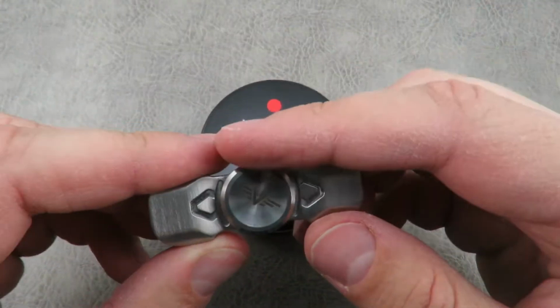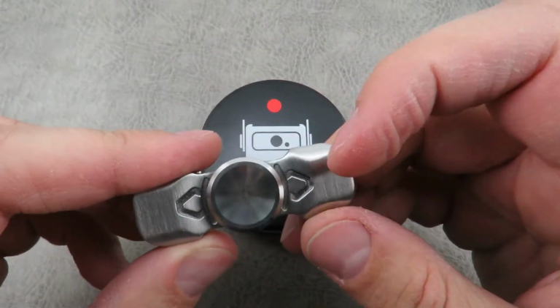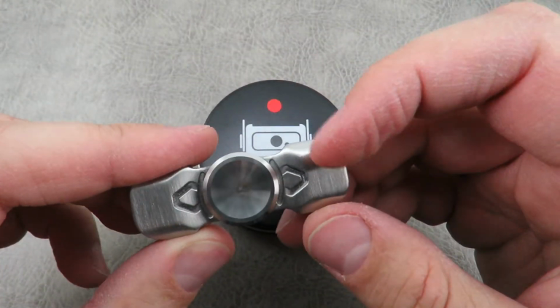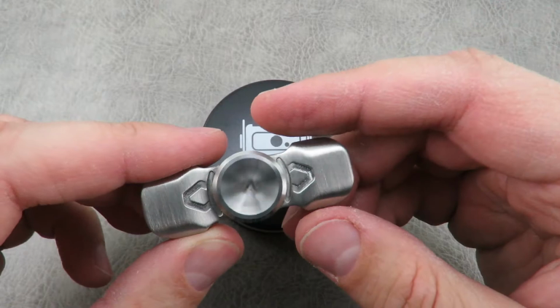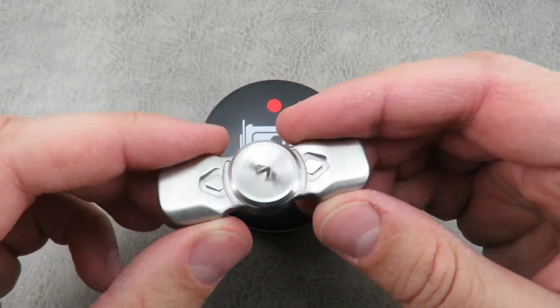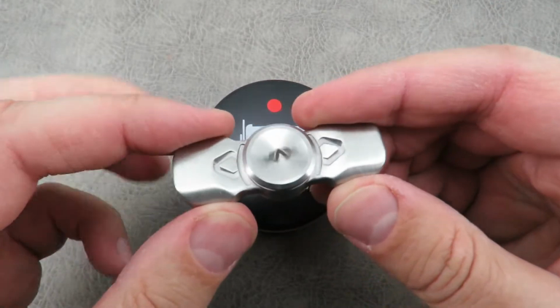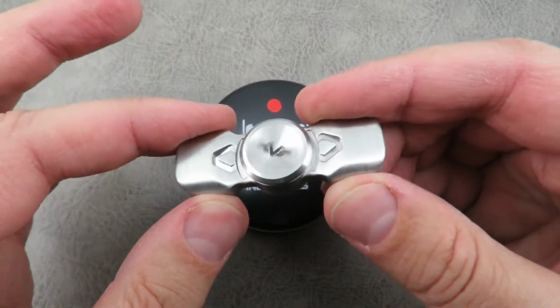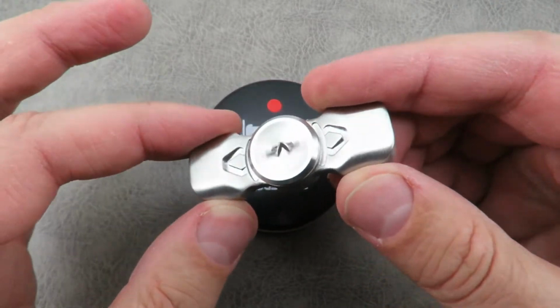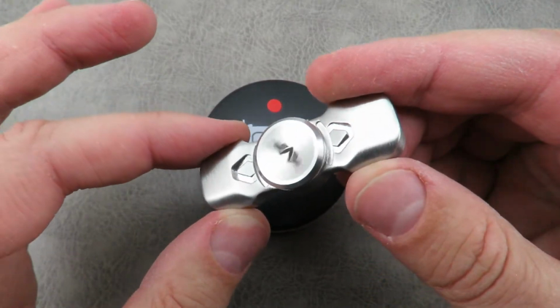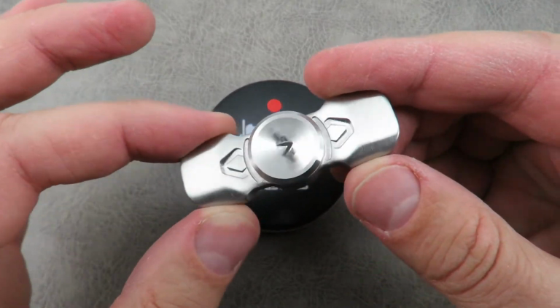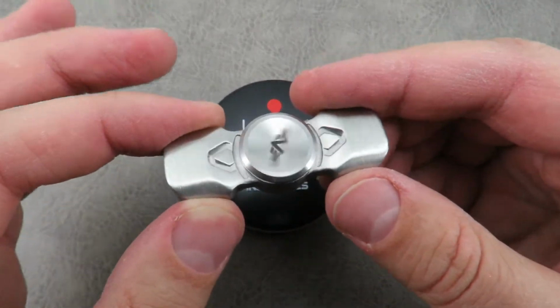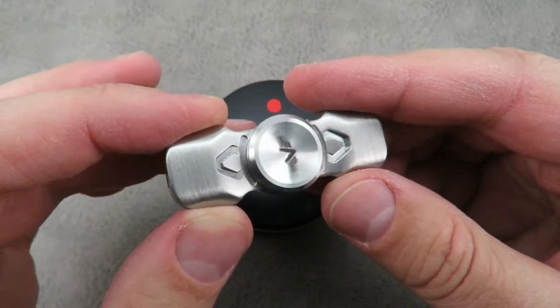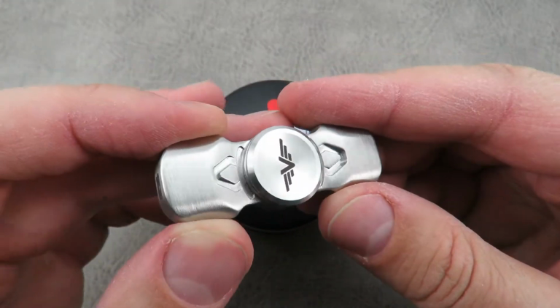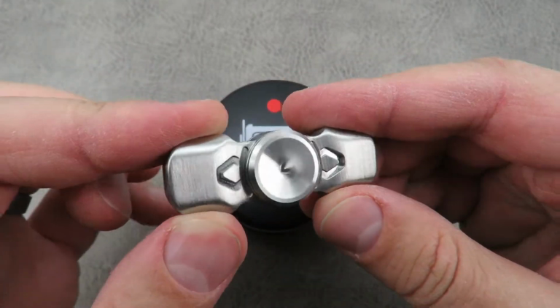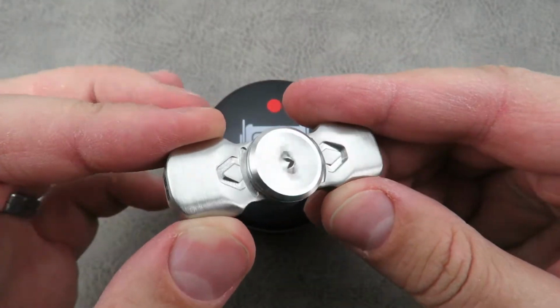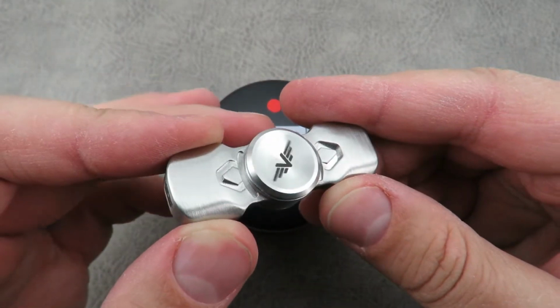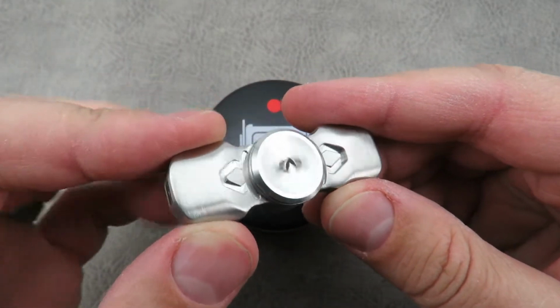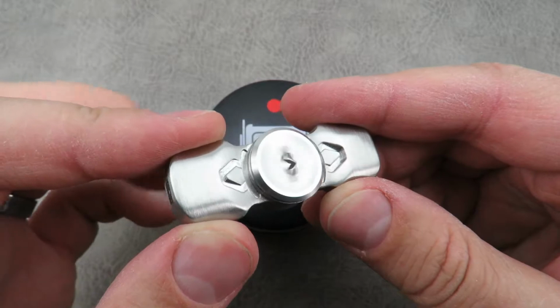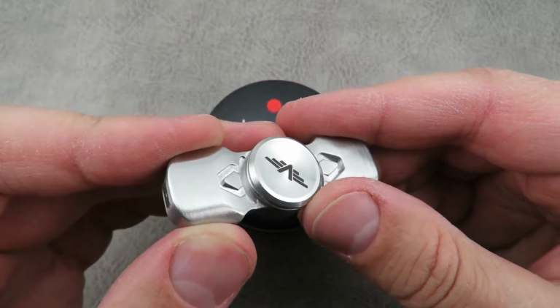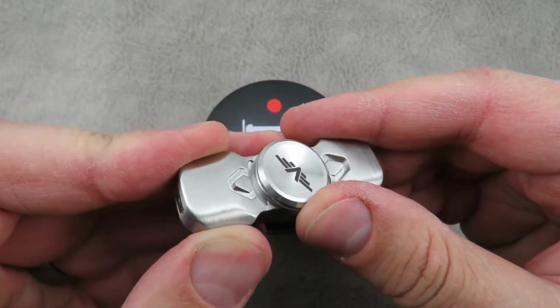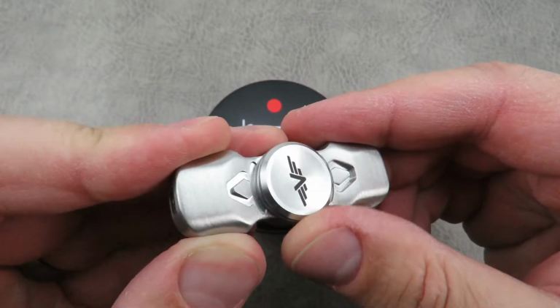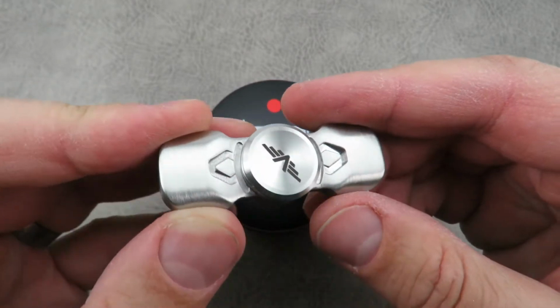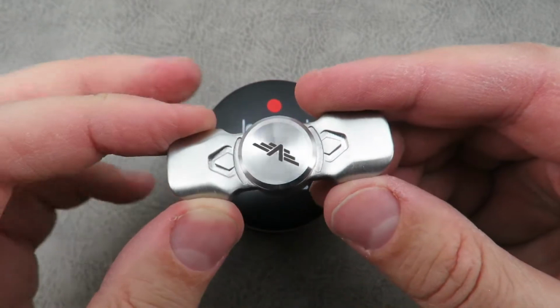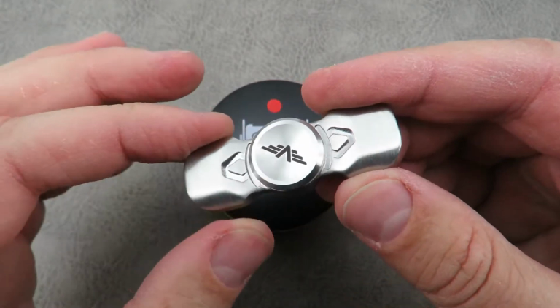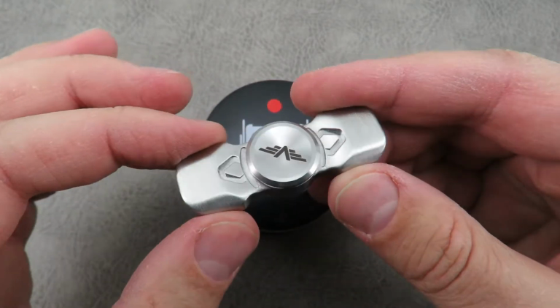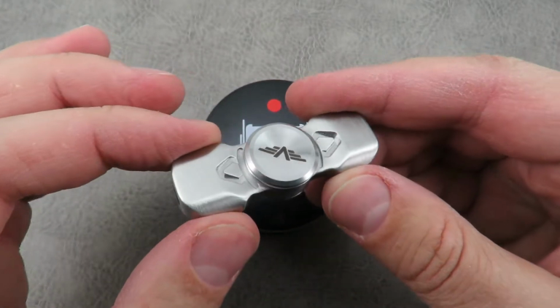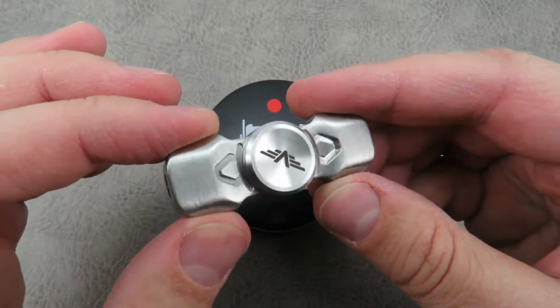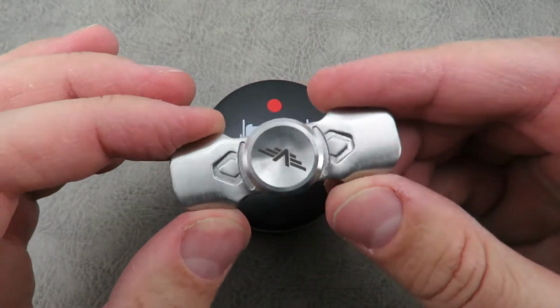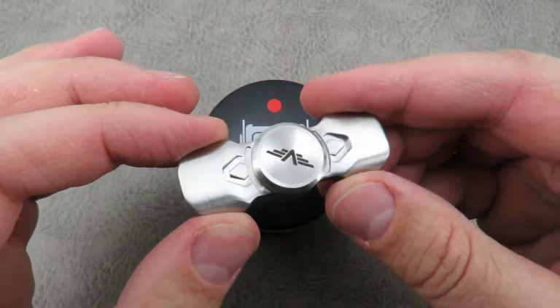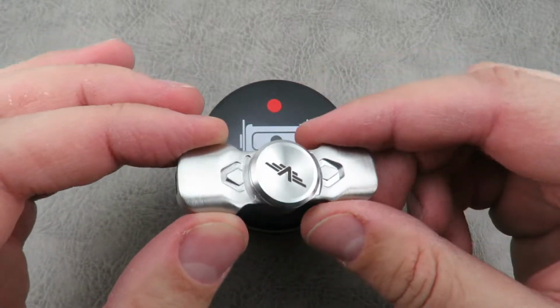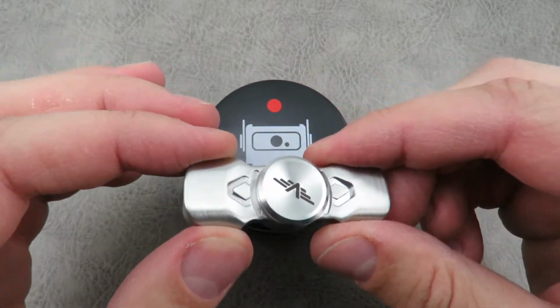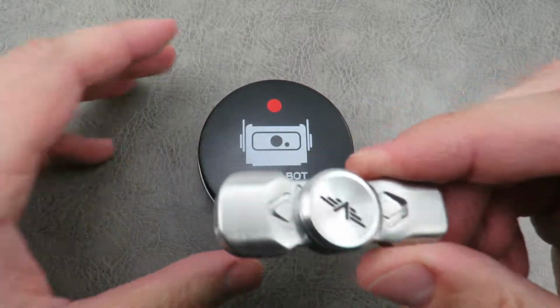I do realize that Blade HQ did a video recently on spinners and they got murdered in the comments, so I don't know, I might see more of the same down in my comments below. It is what it is.